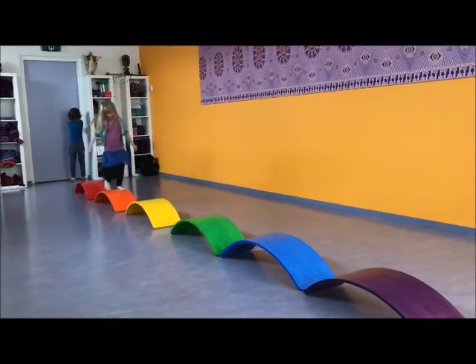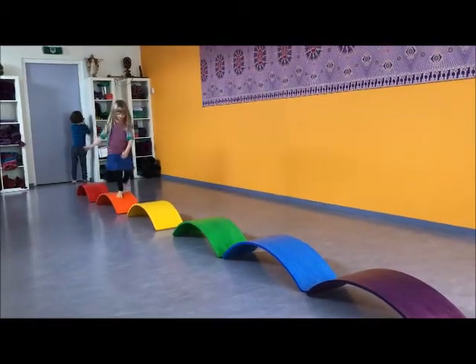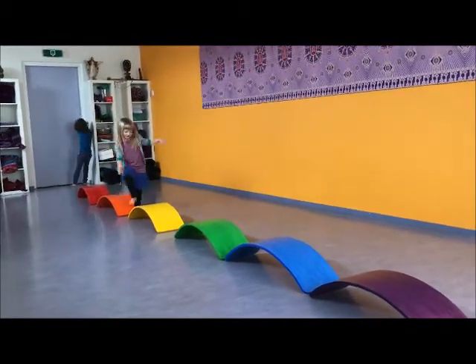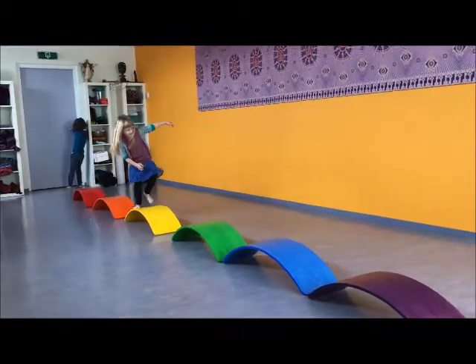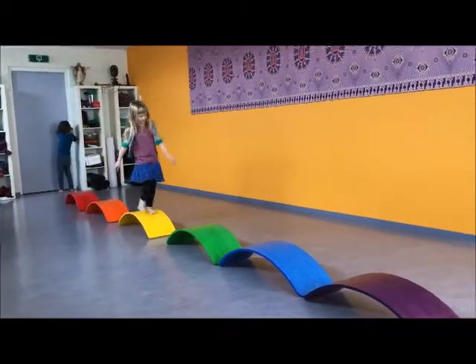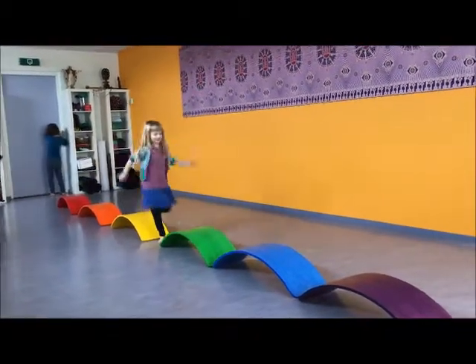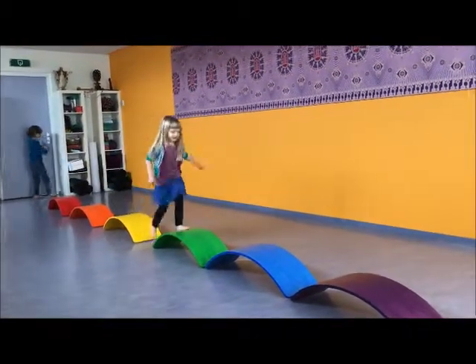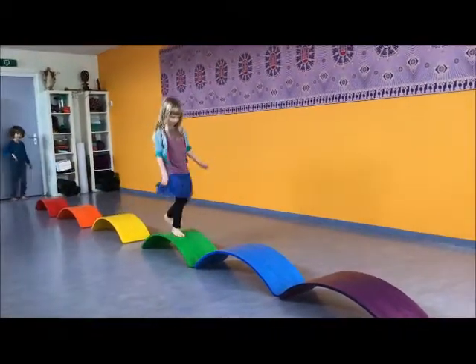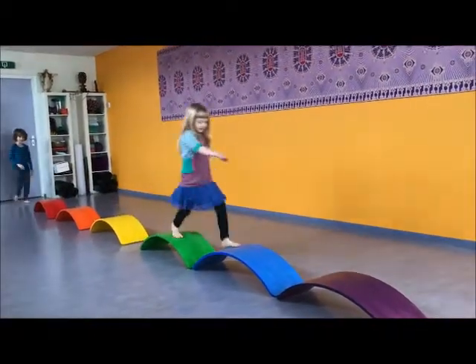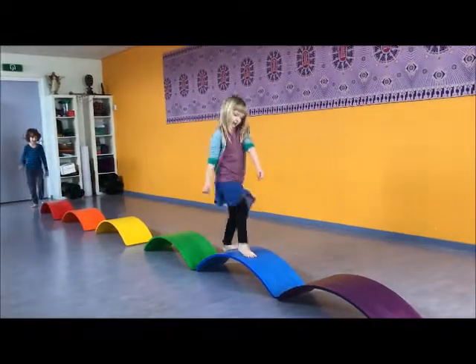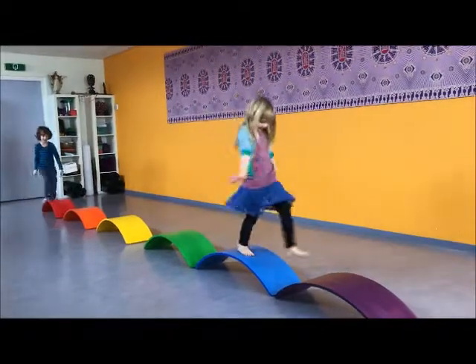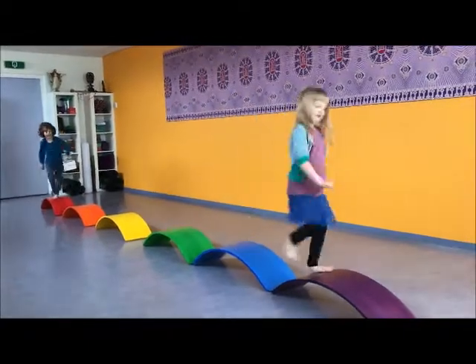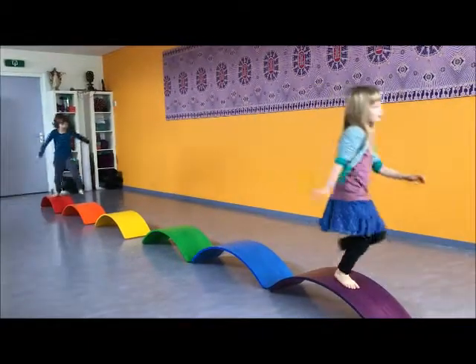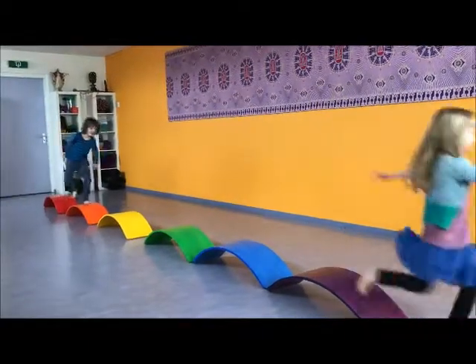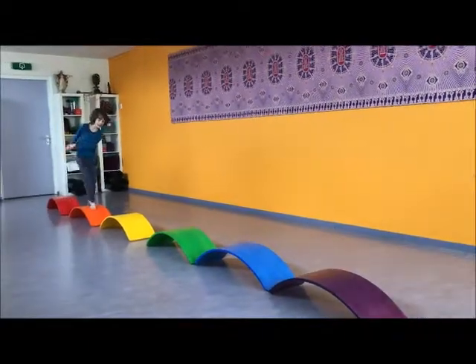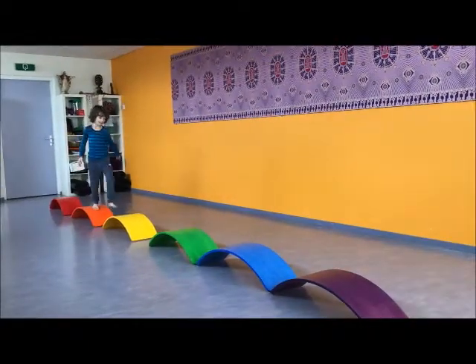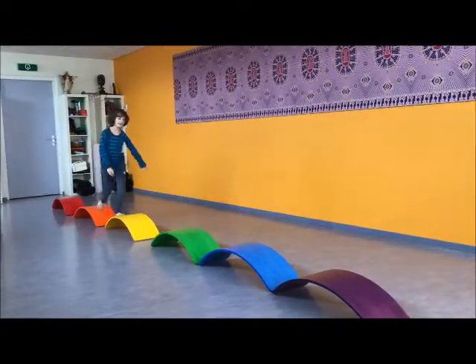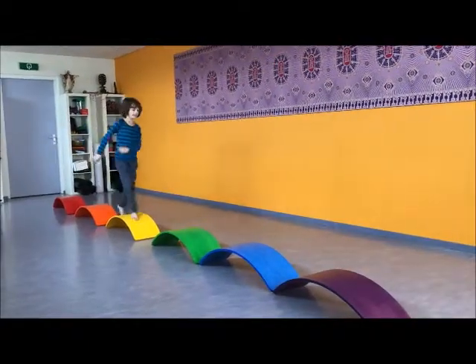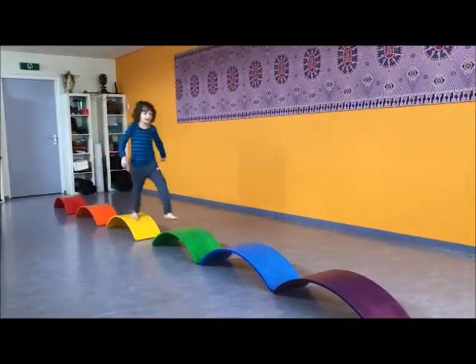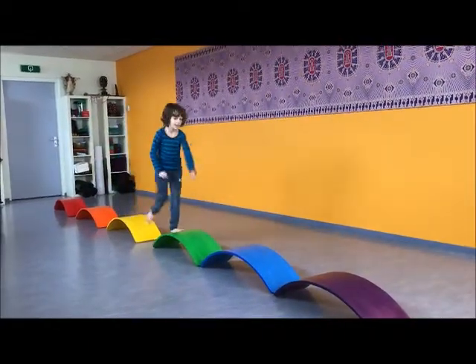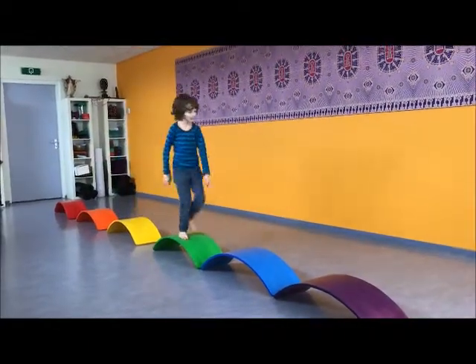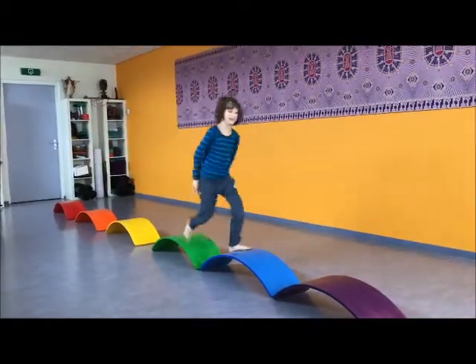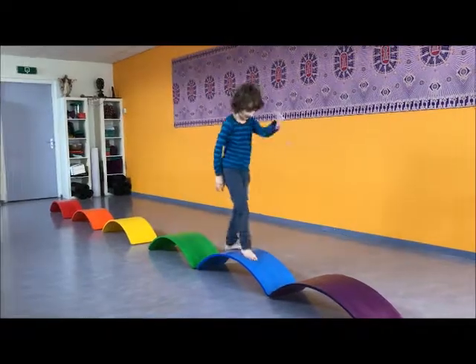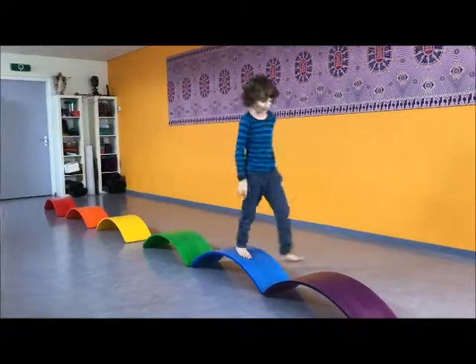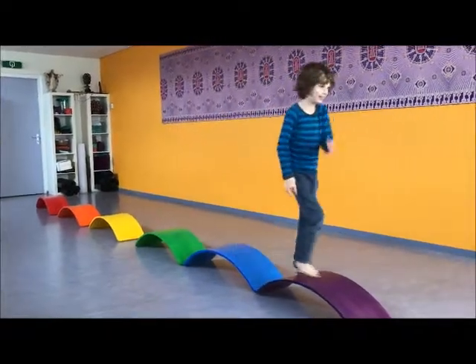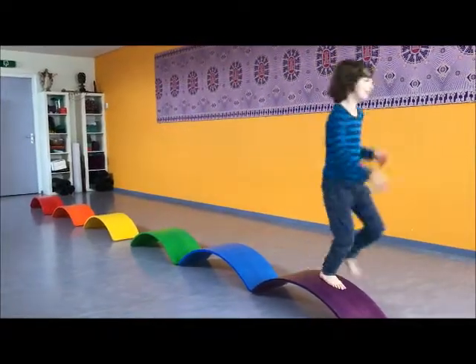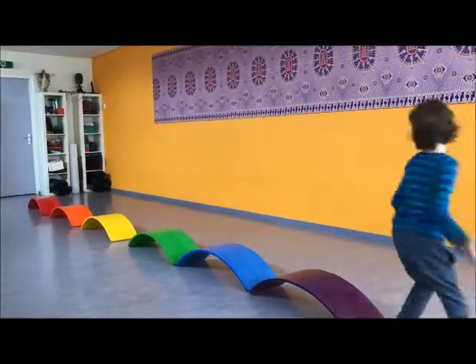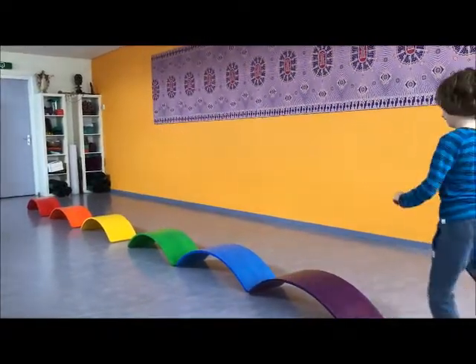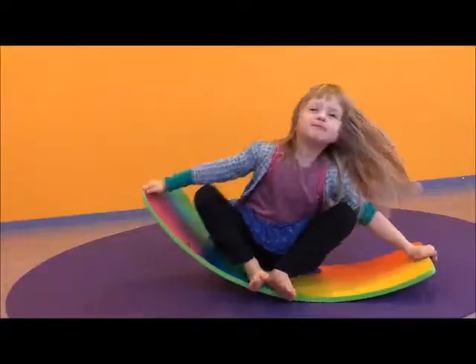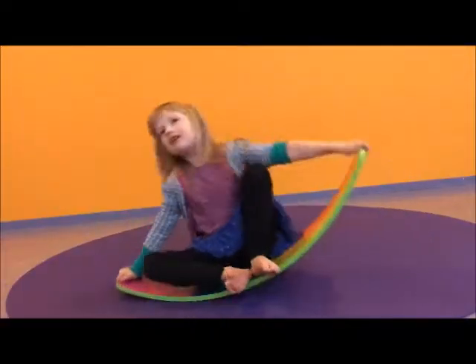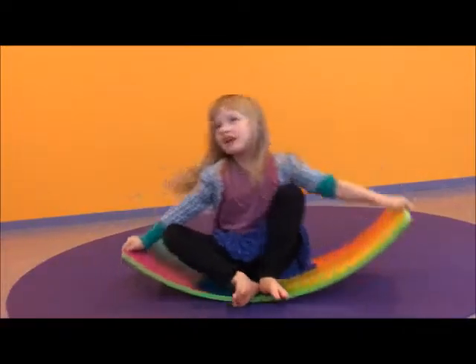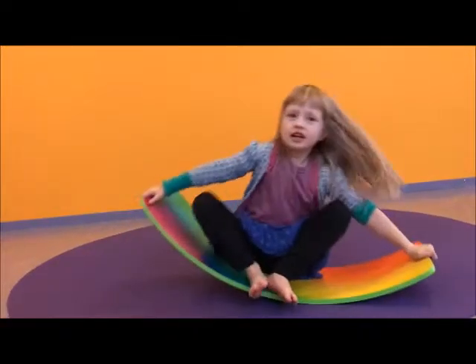Do you know the colors of our rainbow? There's red, orange, yellow, green, purple, and blue.